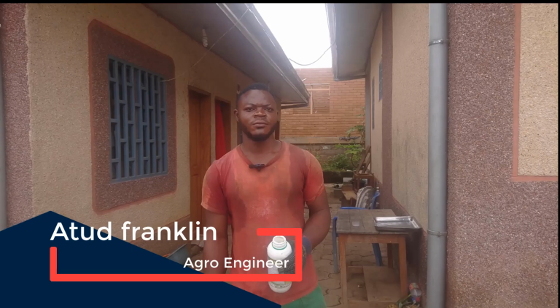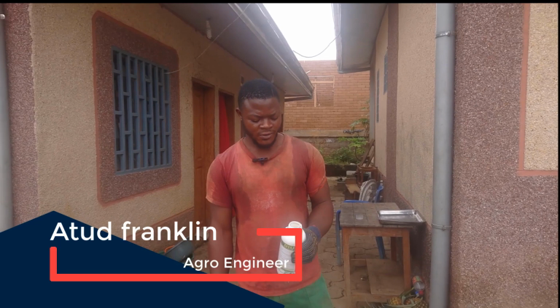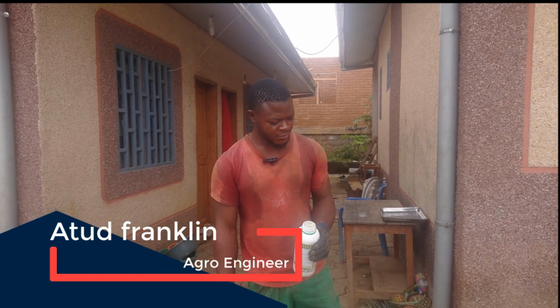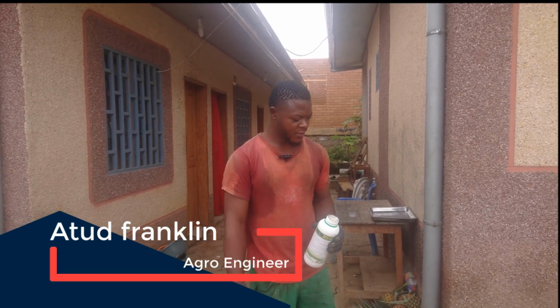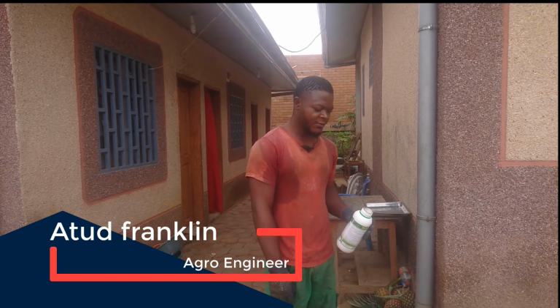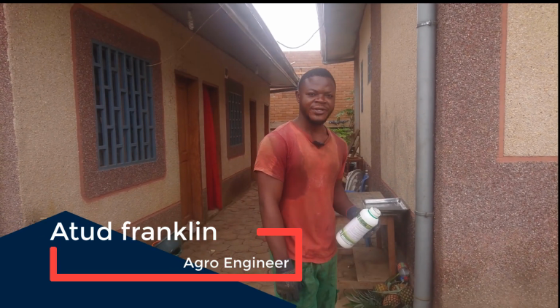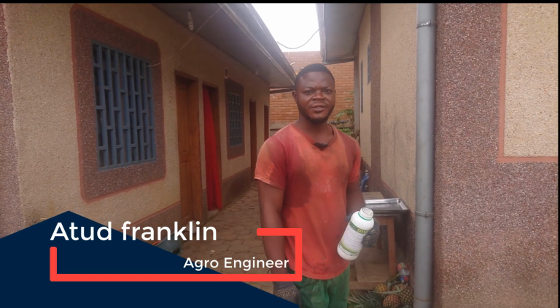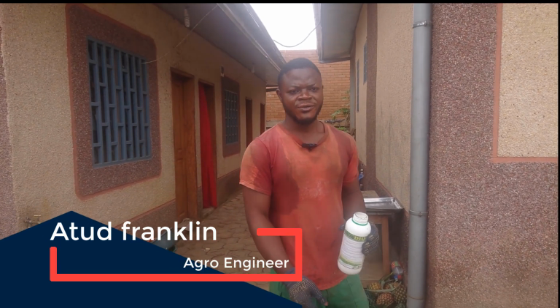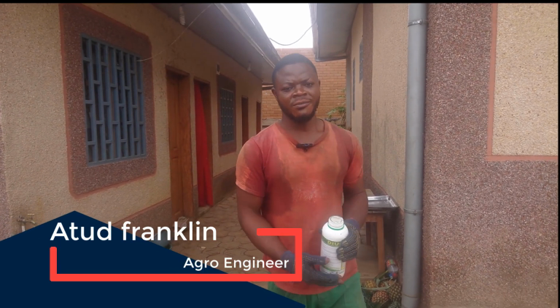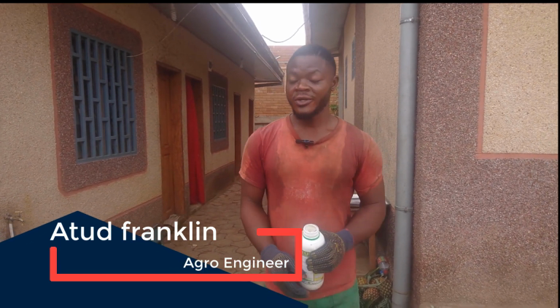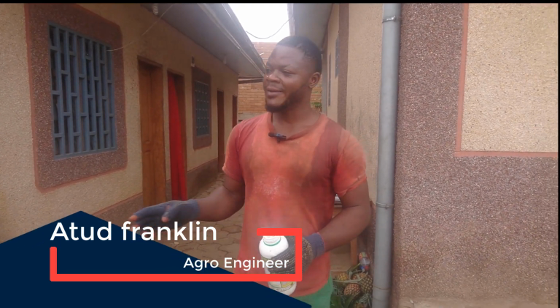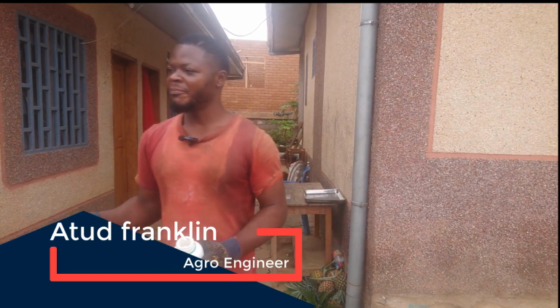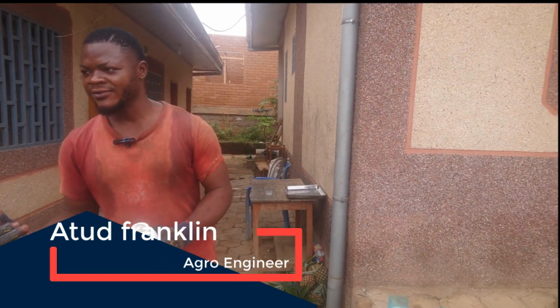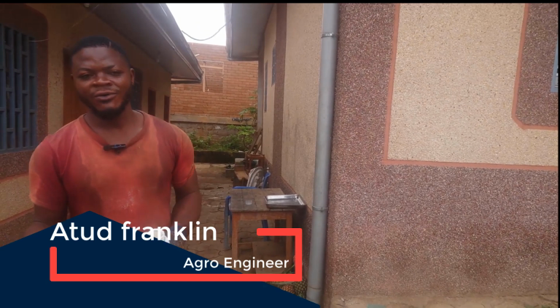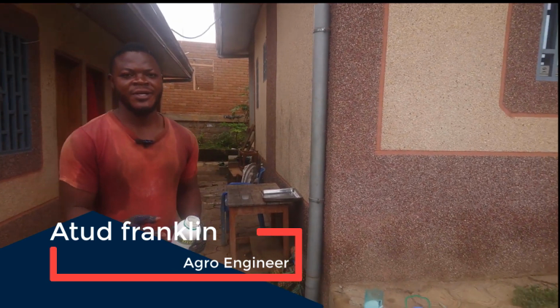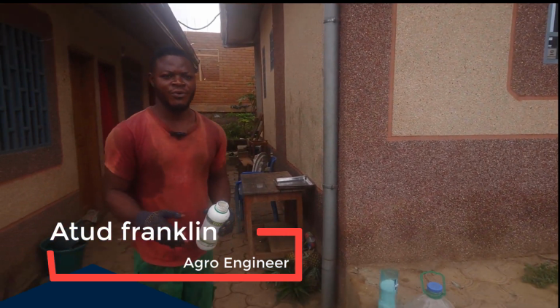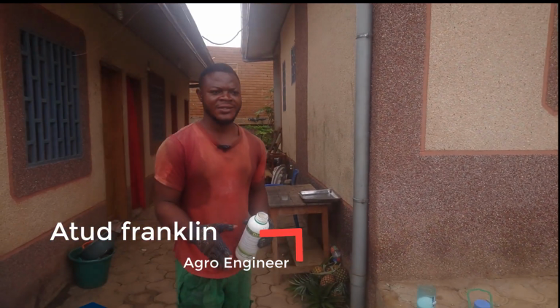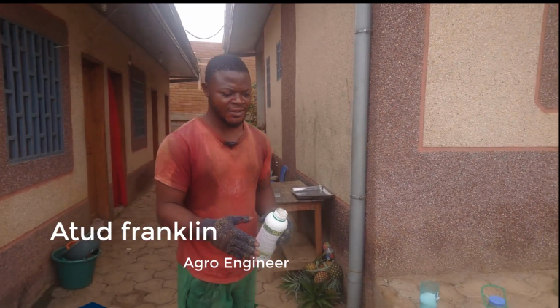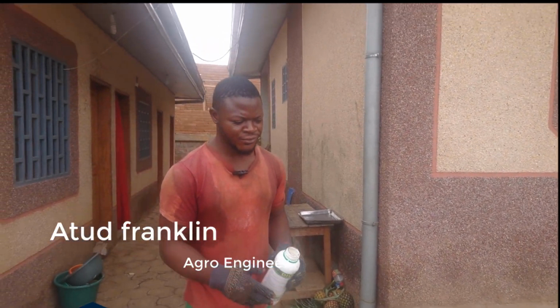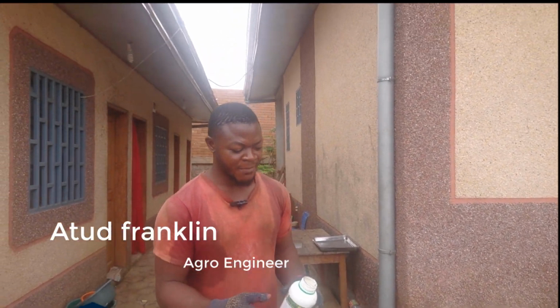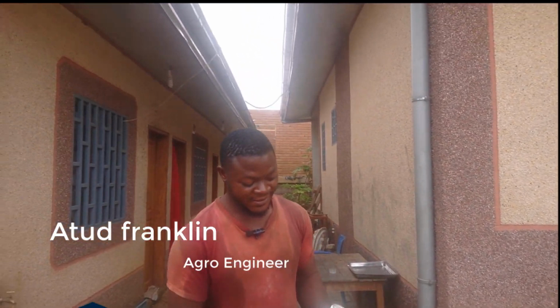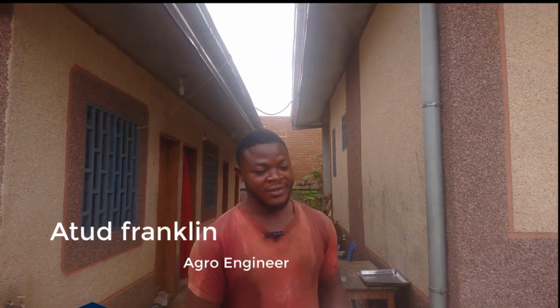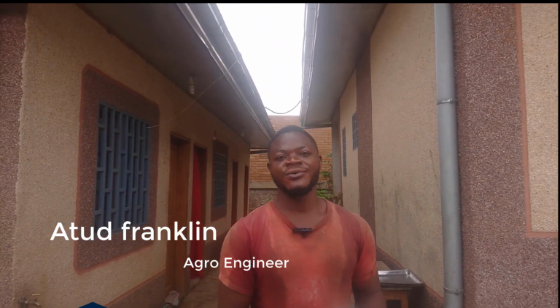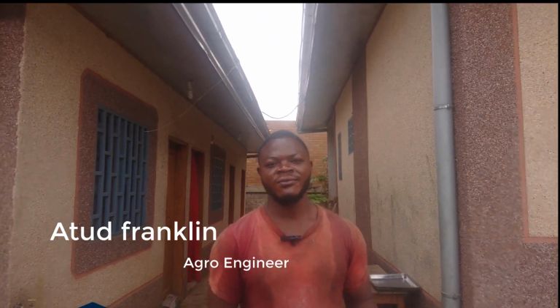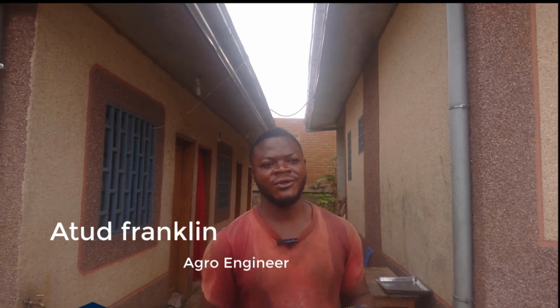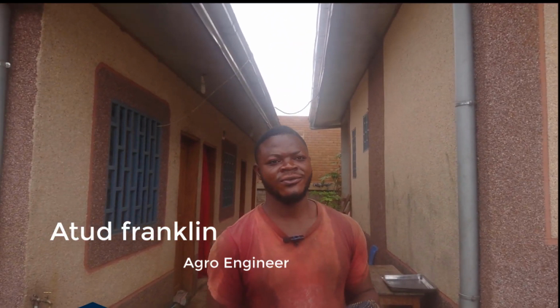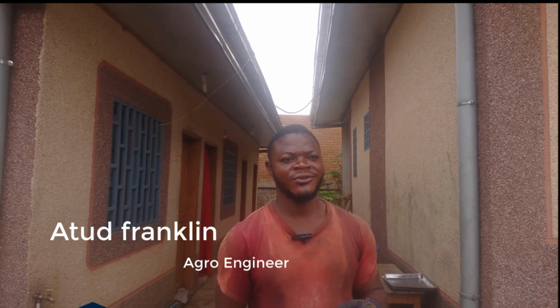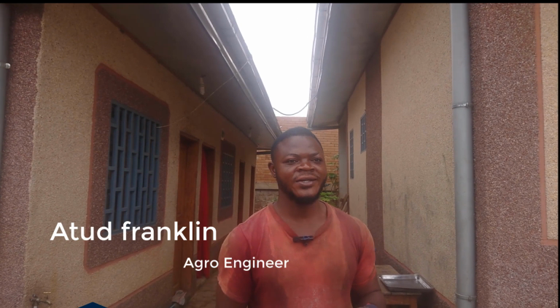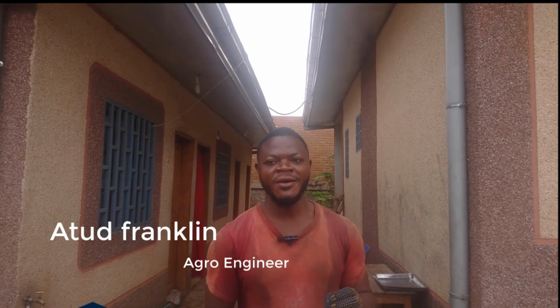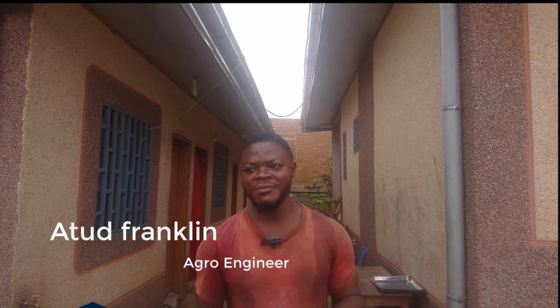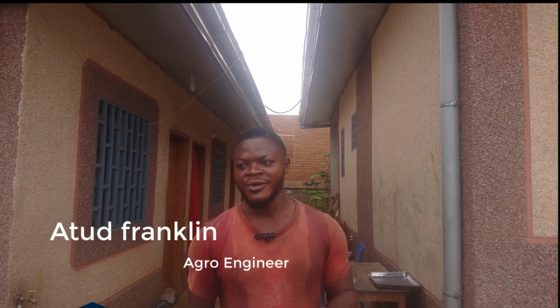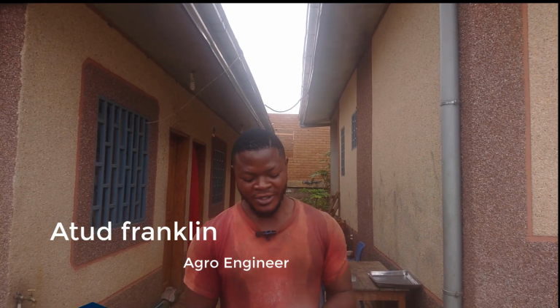Hello guys, good morning, welcome to Agro Exploration. In my last video I was explaining how to do the mixing that are used for grass control in your pineapple farm.